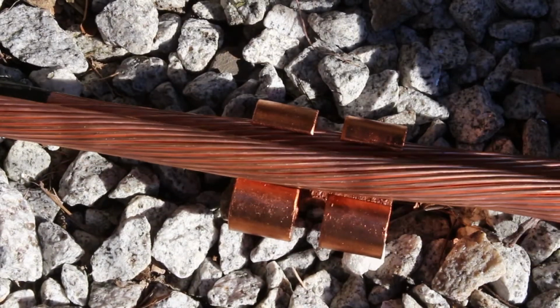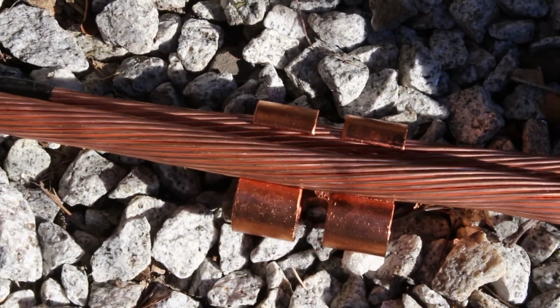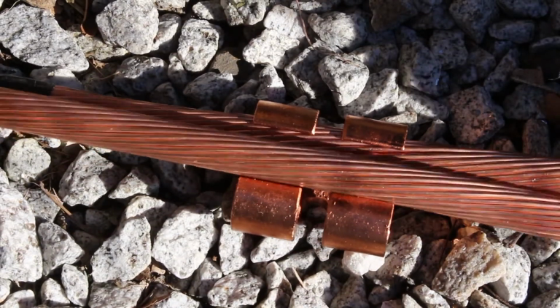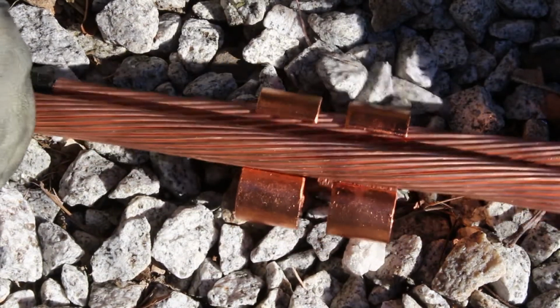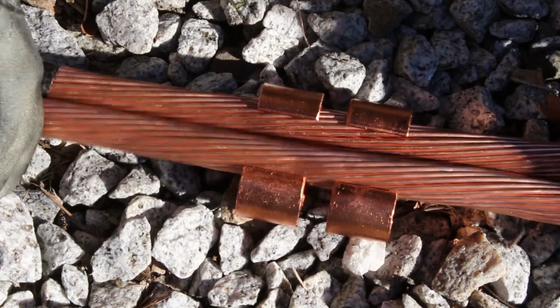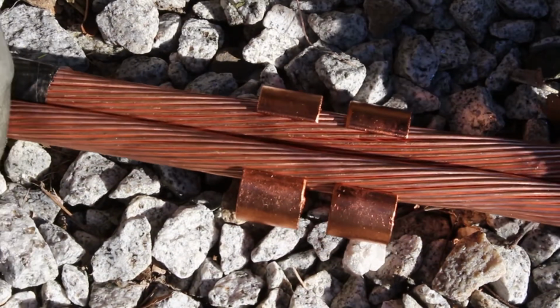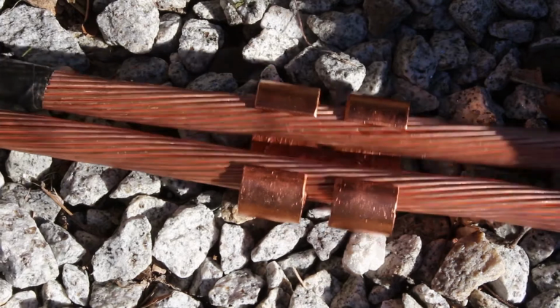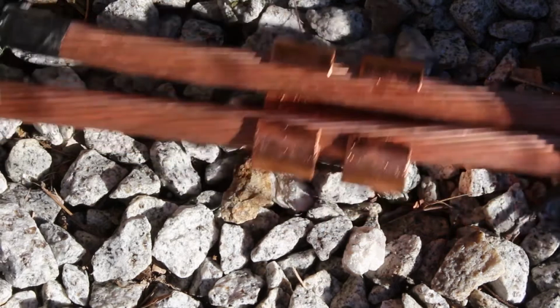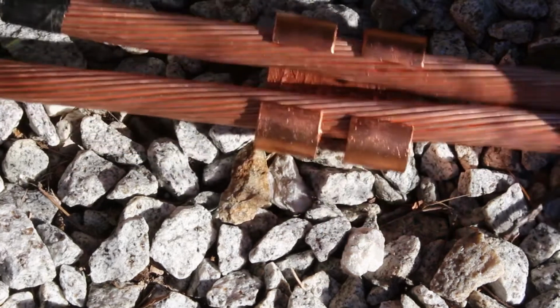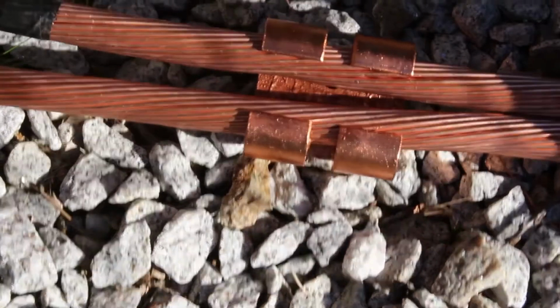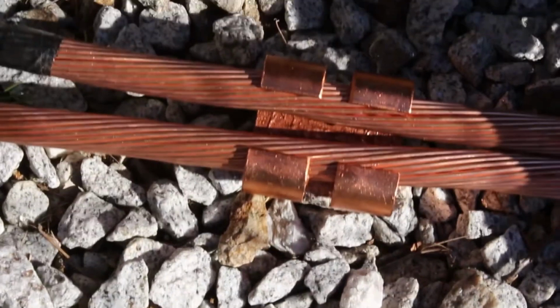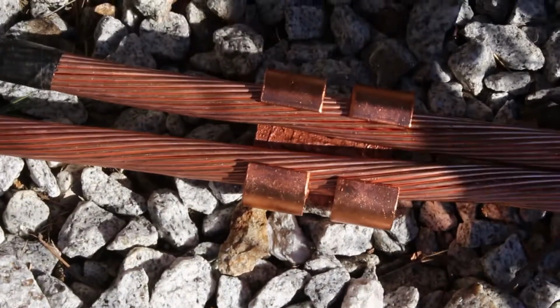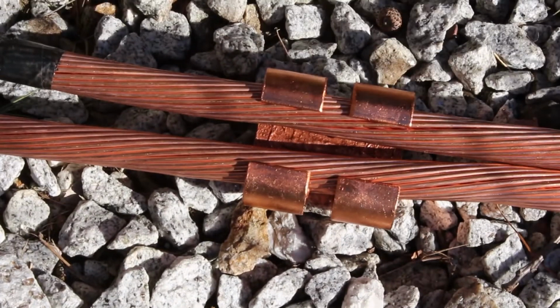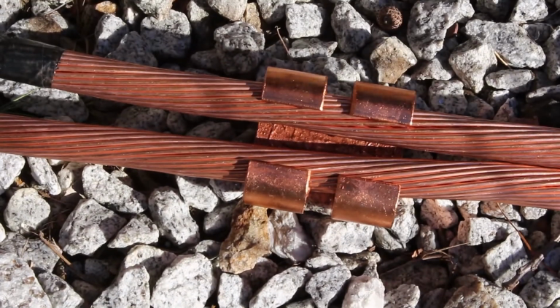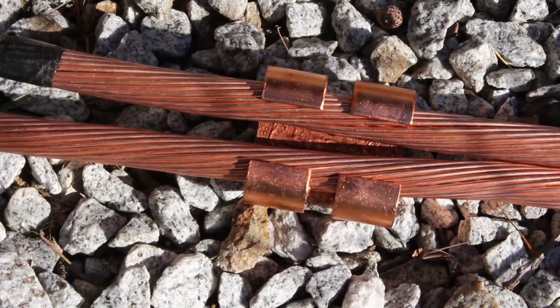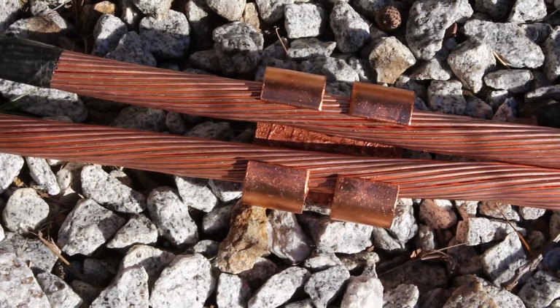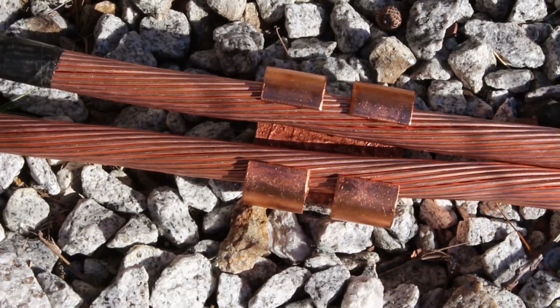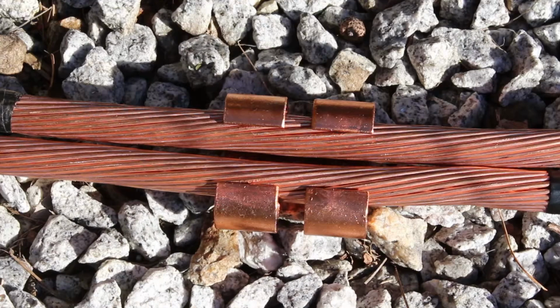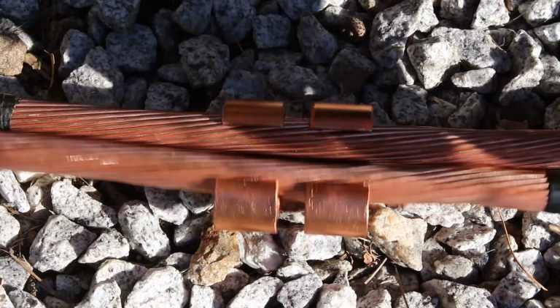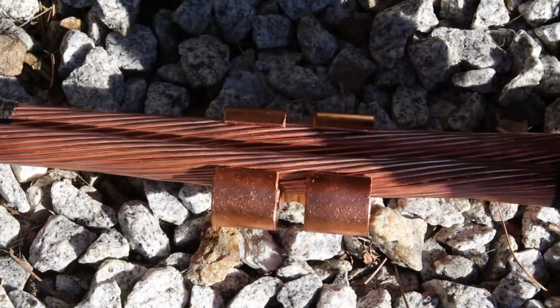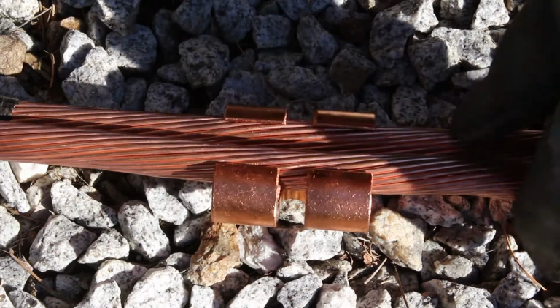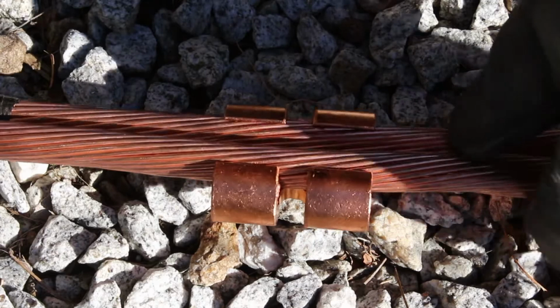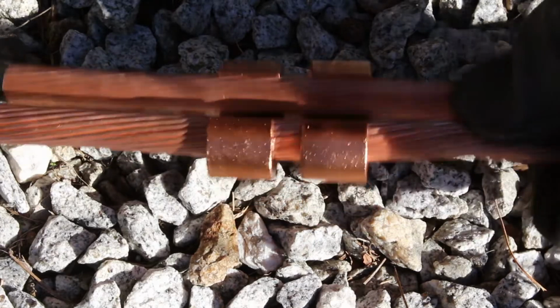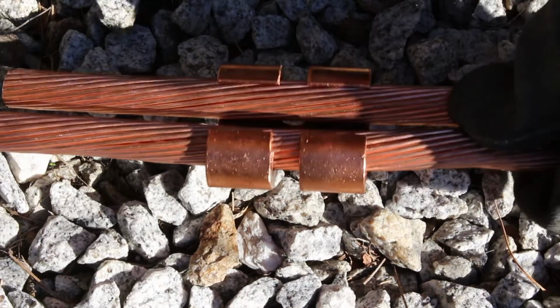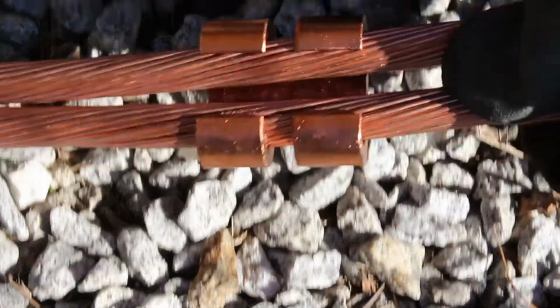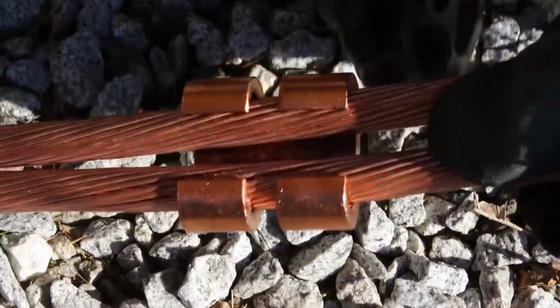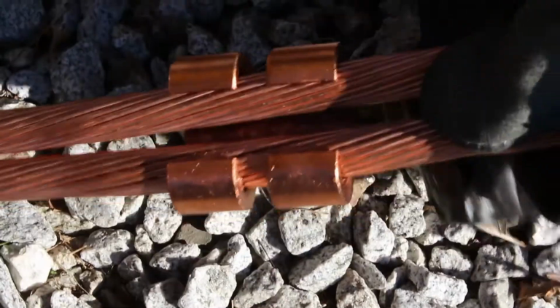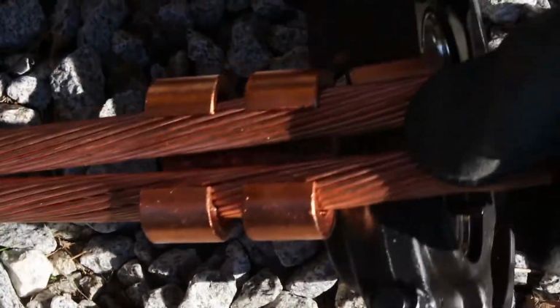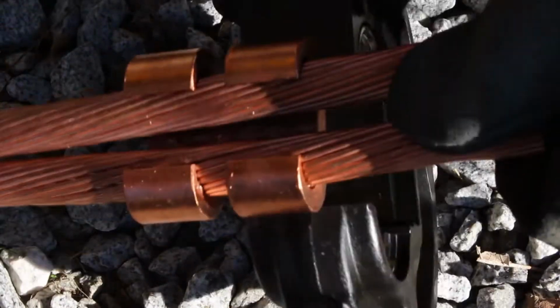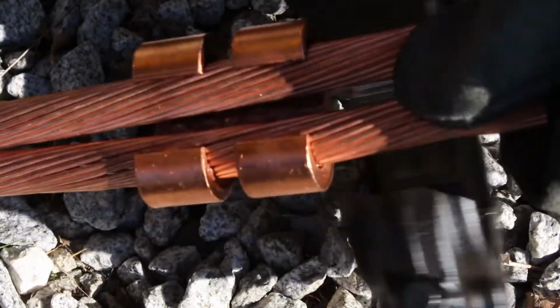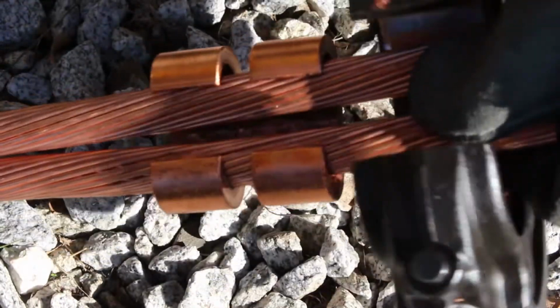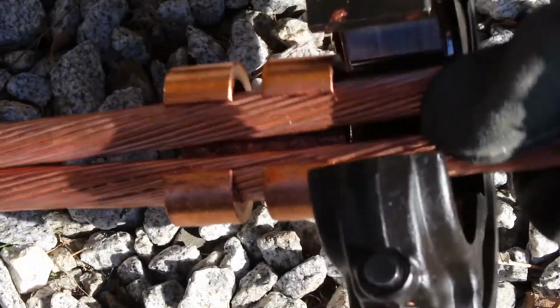Position conductors into the connector. Place one side of the connector into the center of the crimping dies that are placed in the tool head.